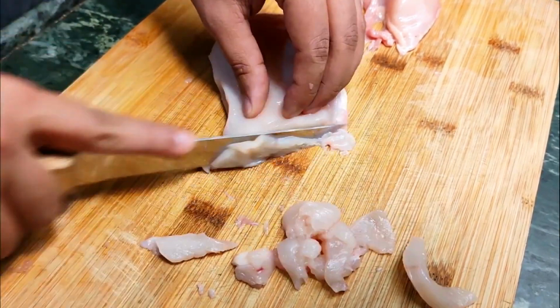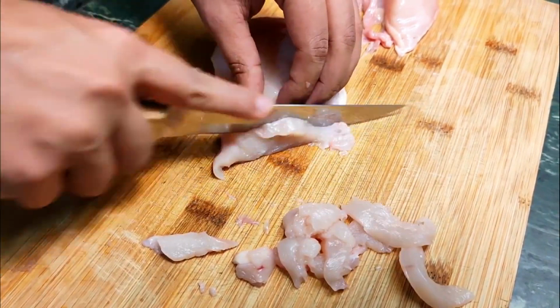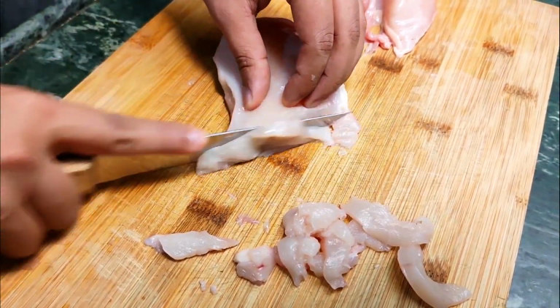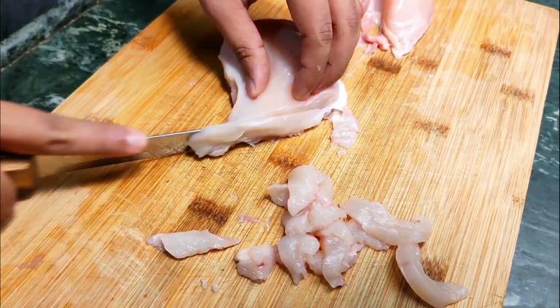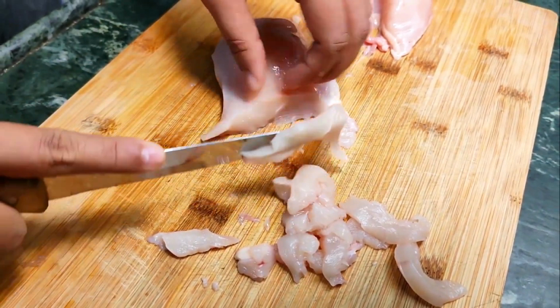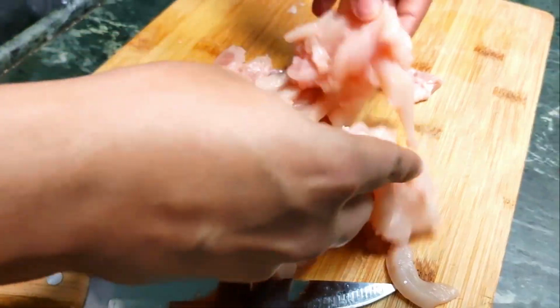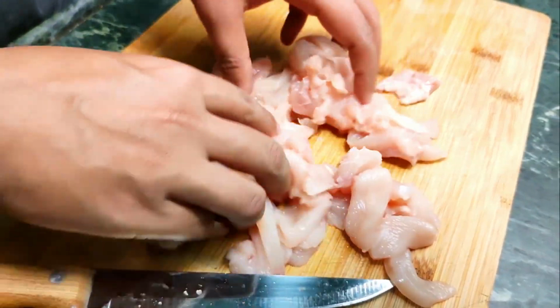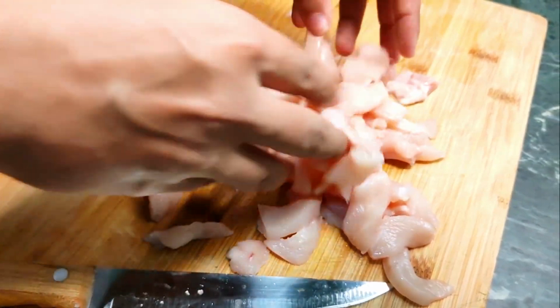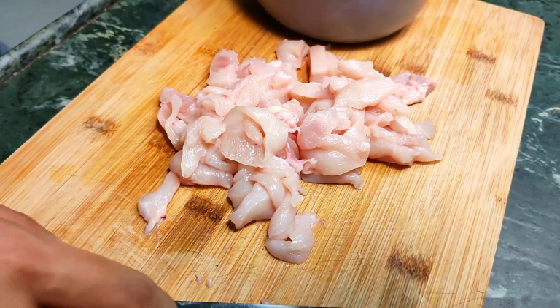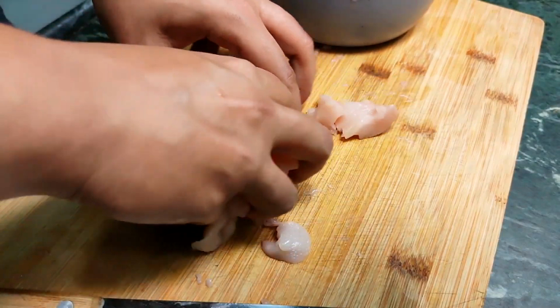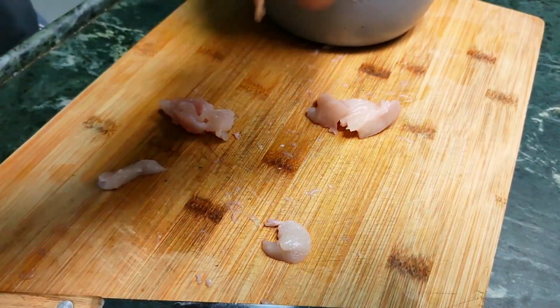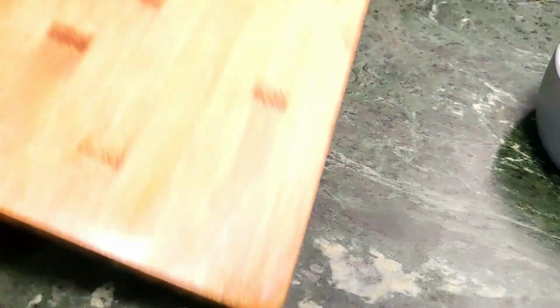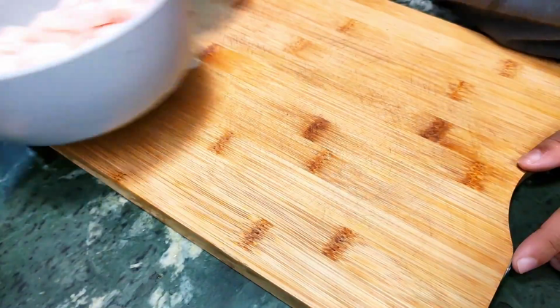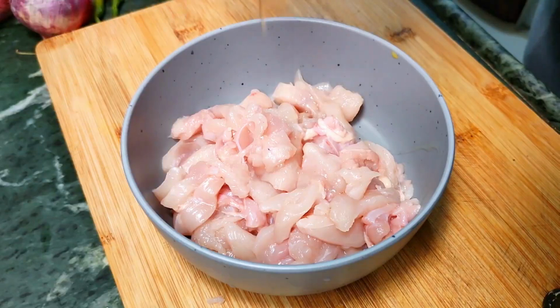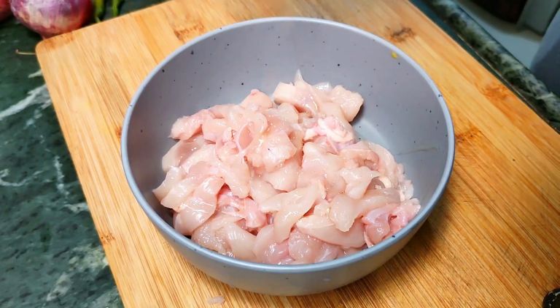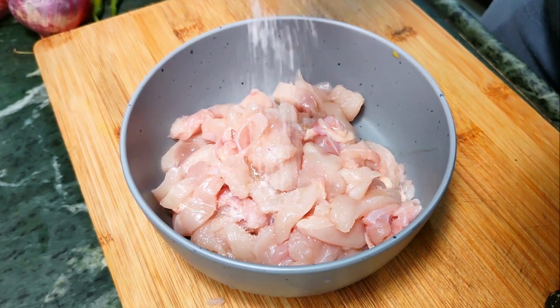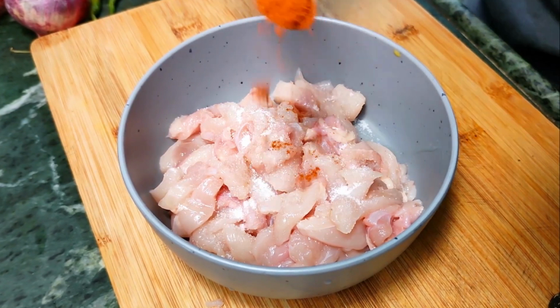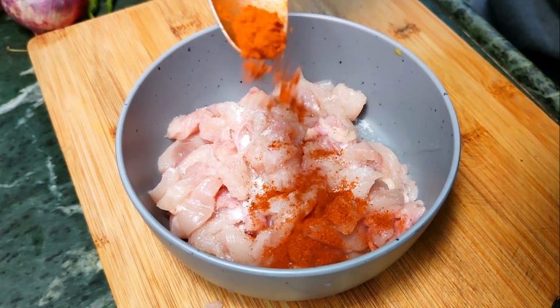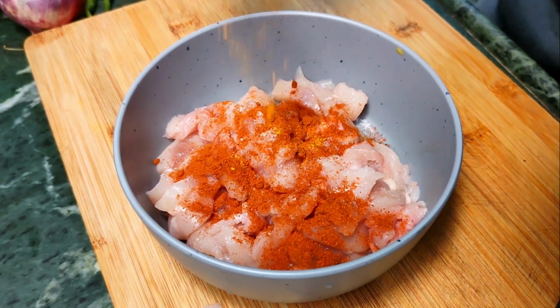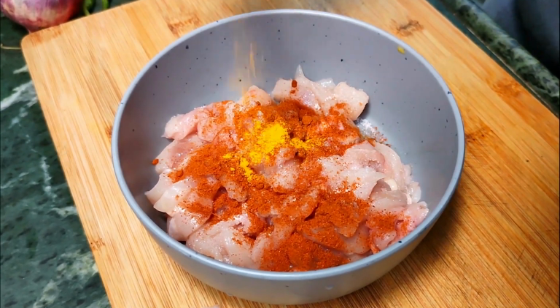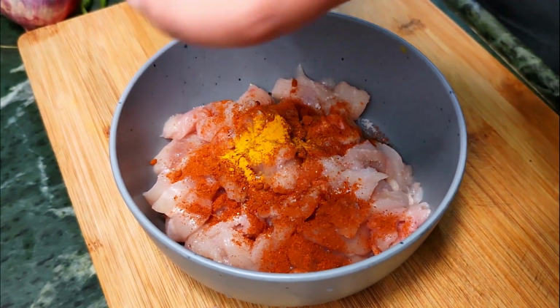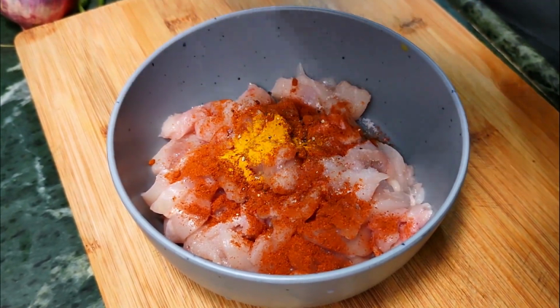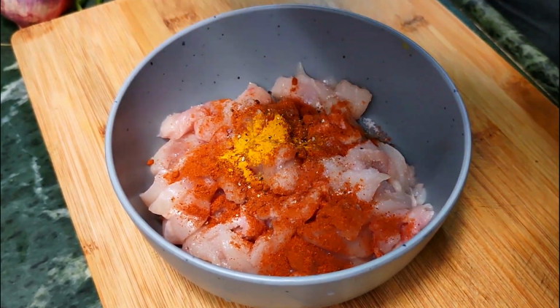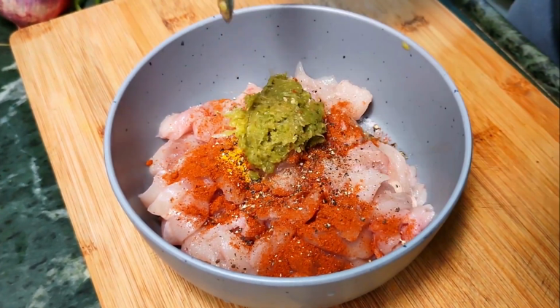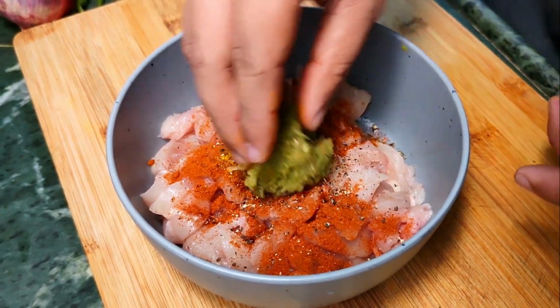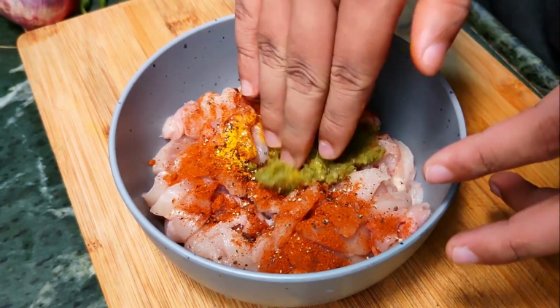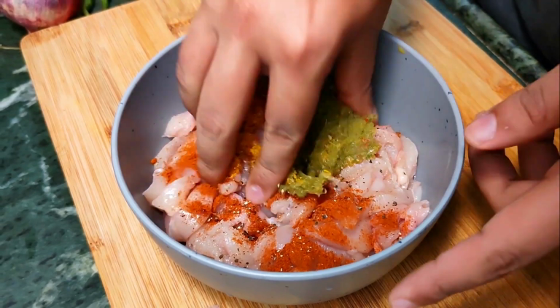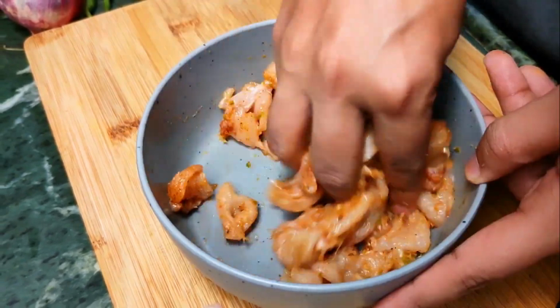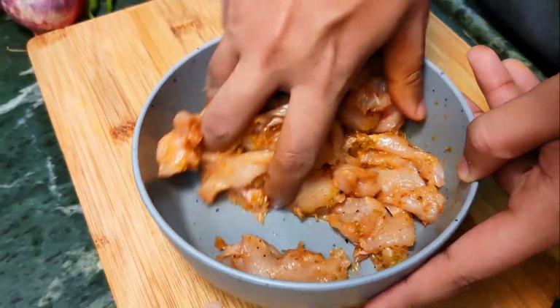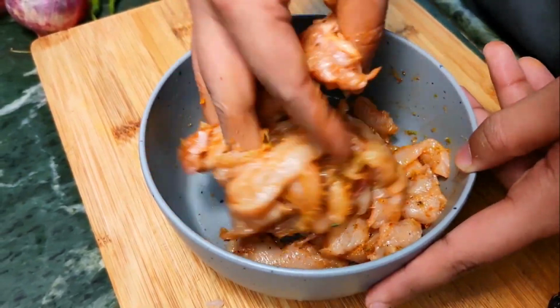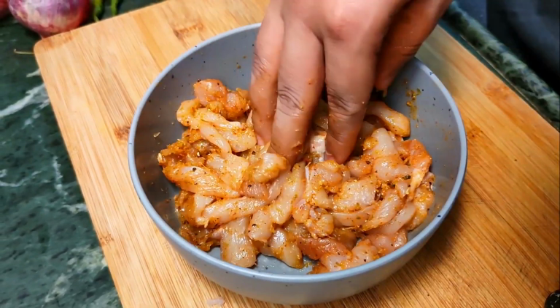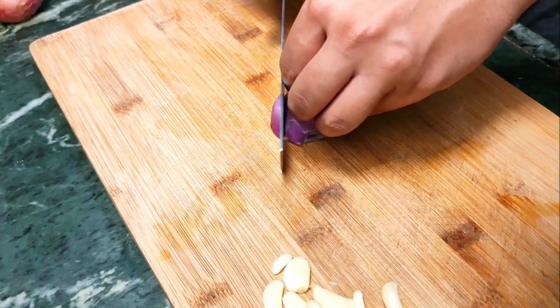Cut it into thin strips like this. We're doing this first to let it marinate for a while. Now after washing, marinate the chicken with some salt, red chilli powder, turmeric, black pepper, and about a tablespoon of ginger garlic paste. Mix it well, make sure it's in there.